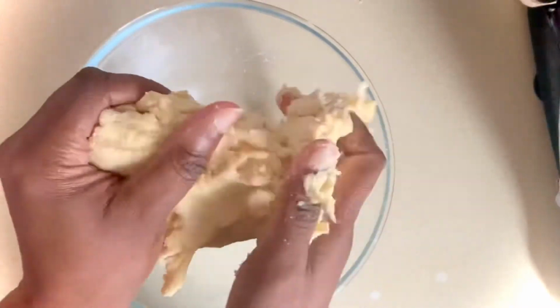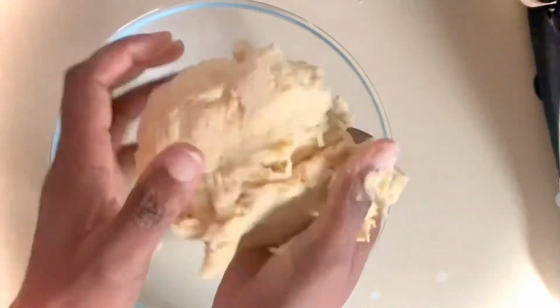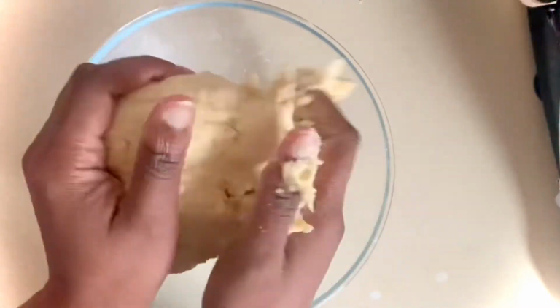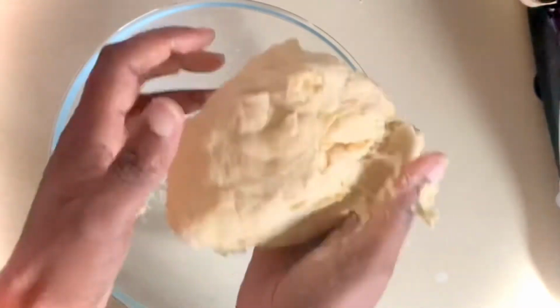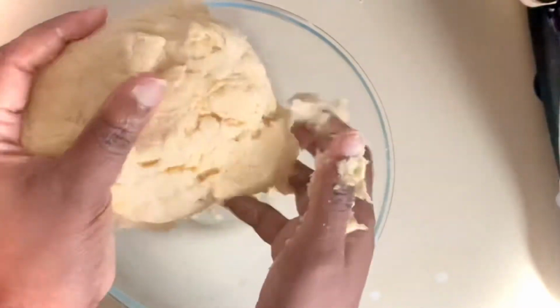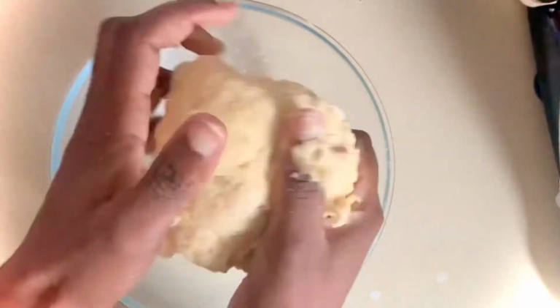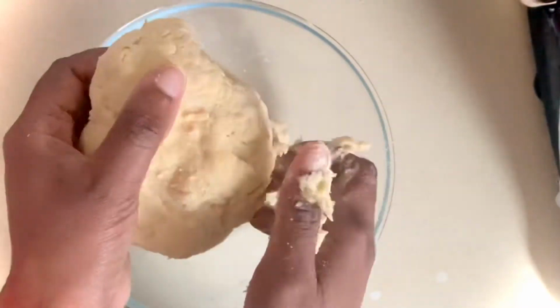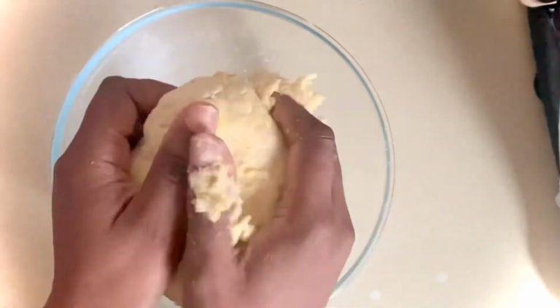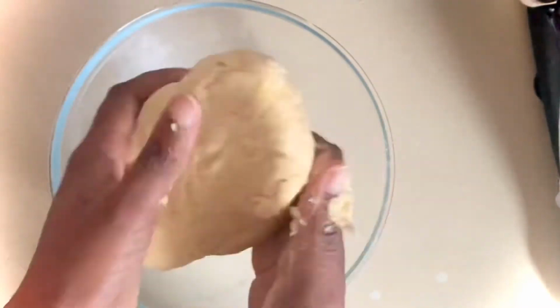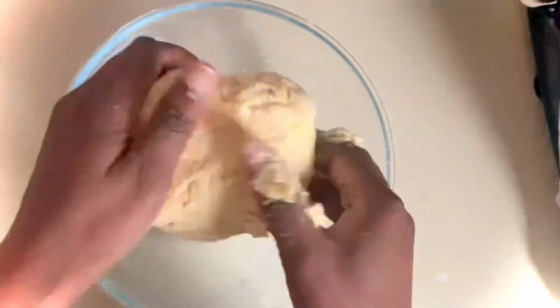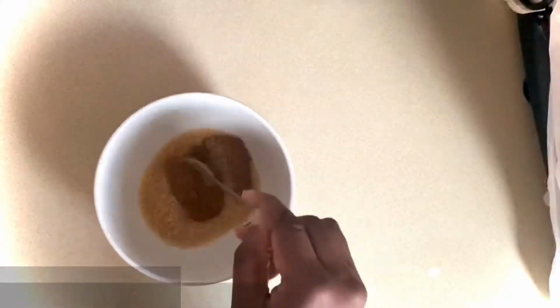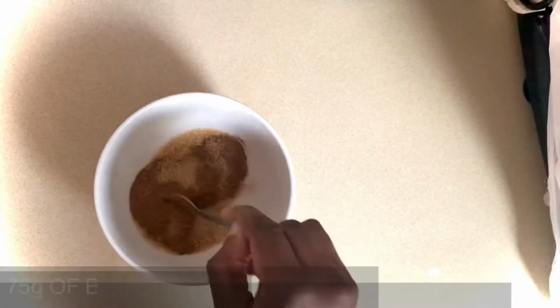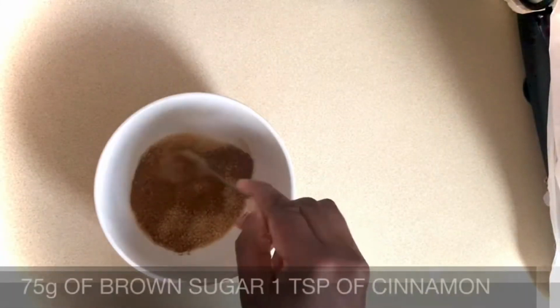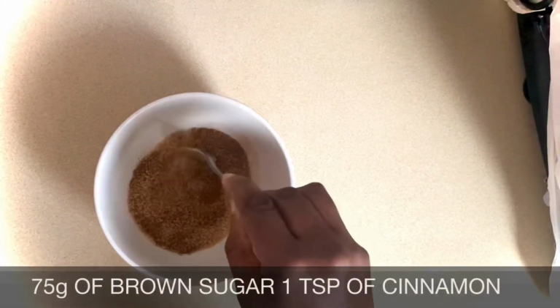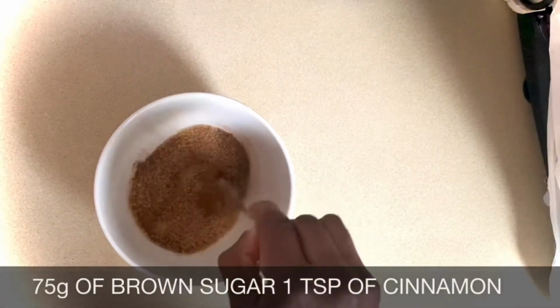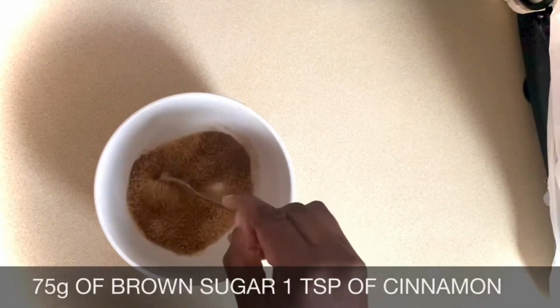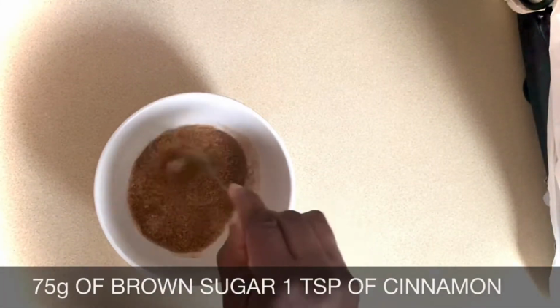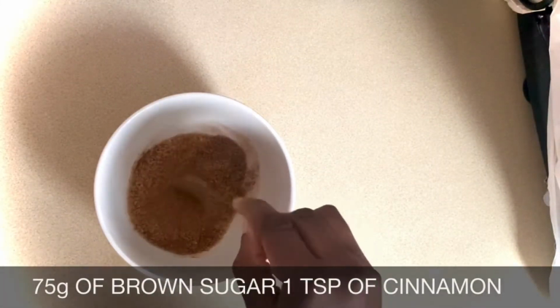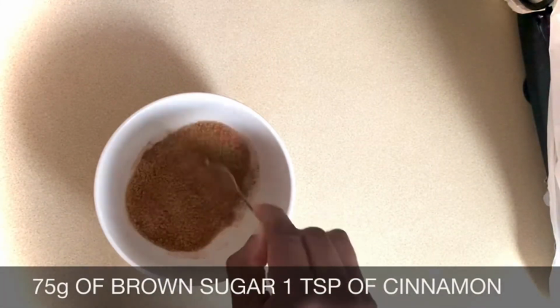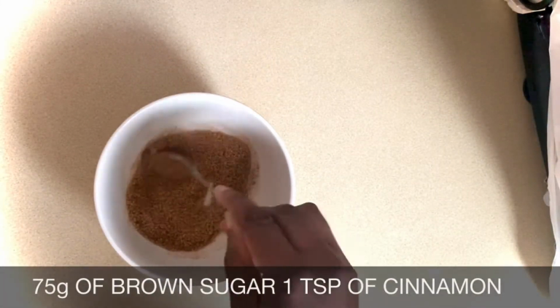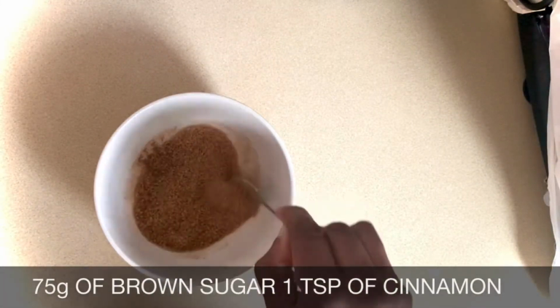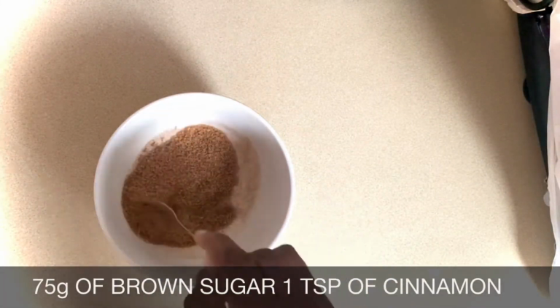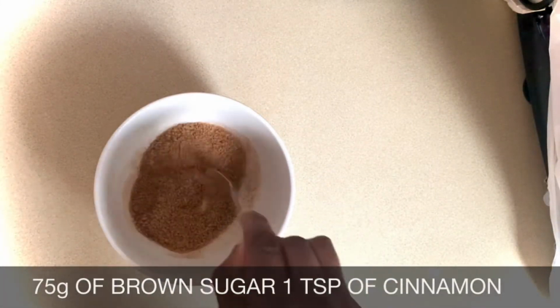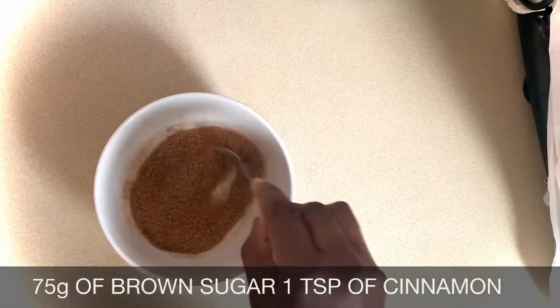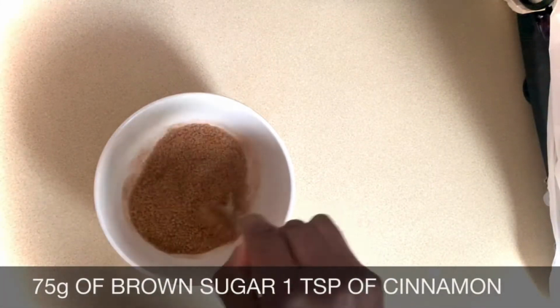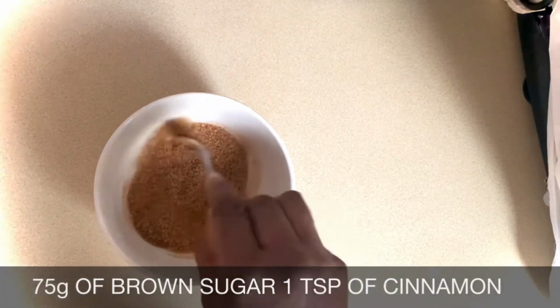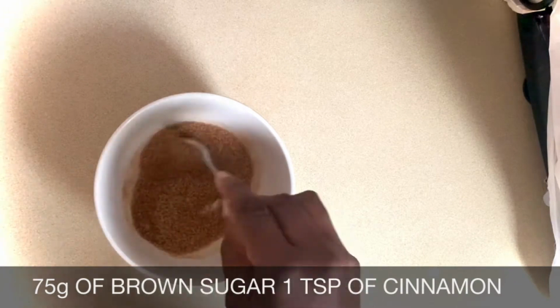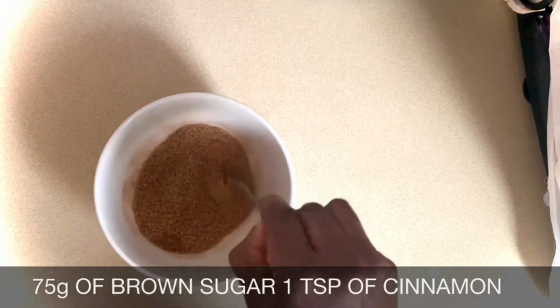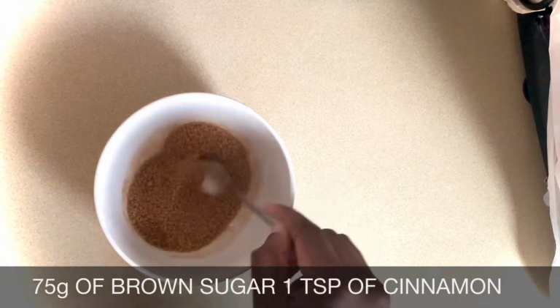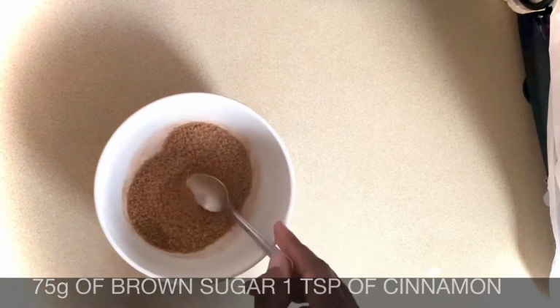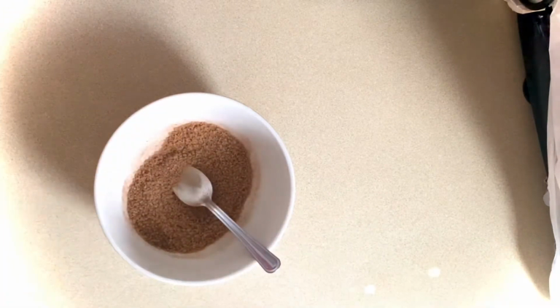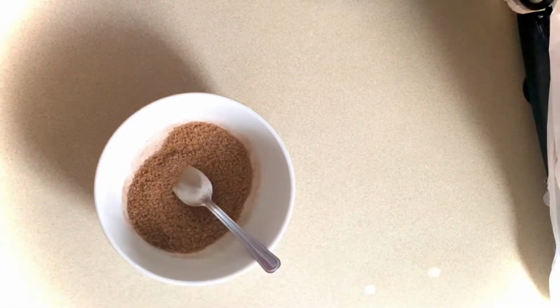In a bowl I'll mix 75 grams of brown sugar with 1 teaspoon of cinnamon. I've got my baking tray lined and ready with greaseproof paper.